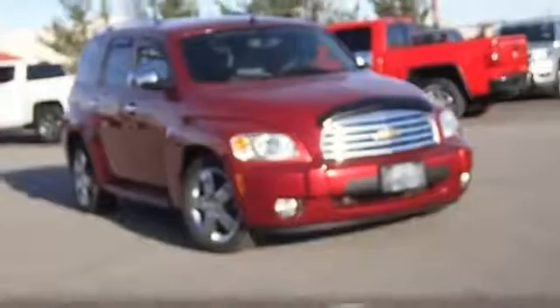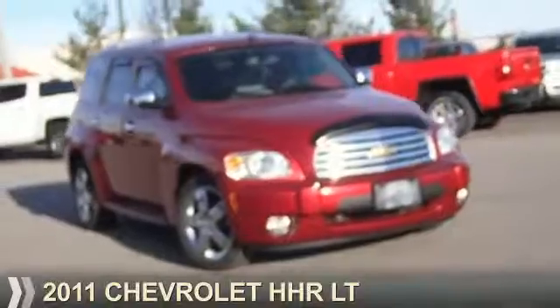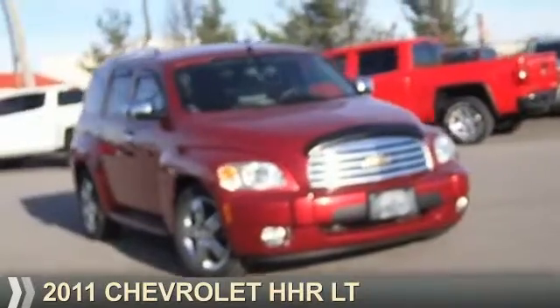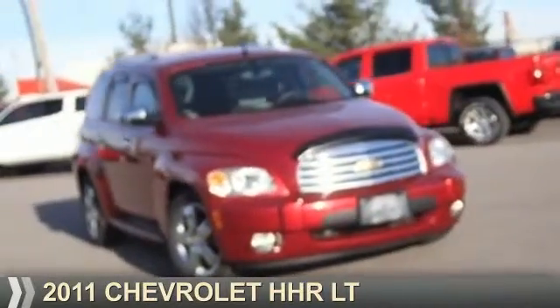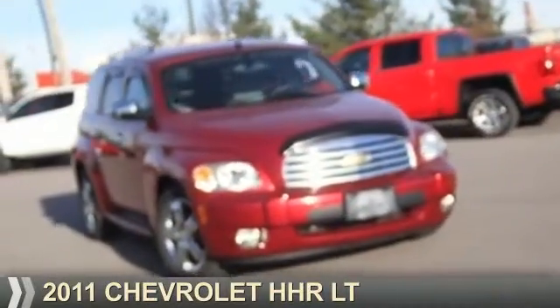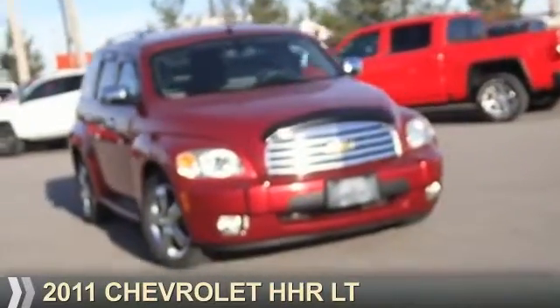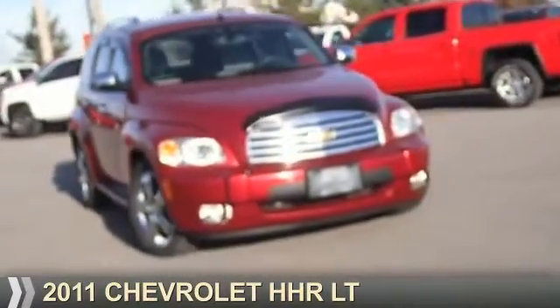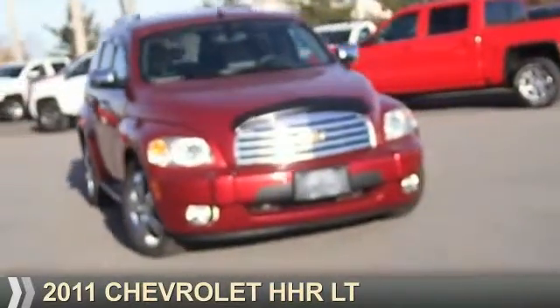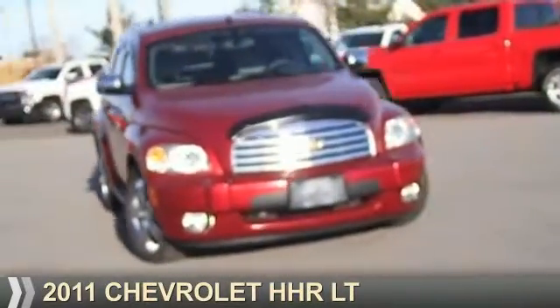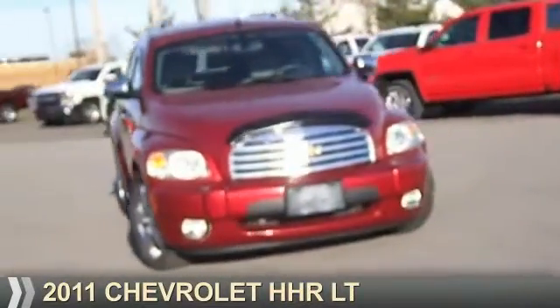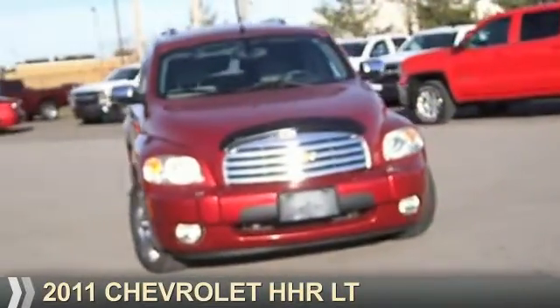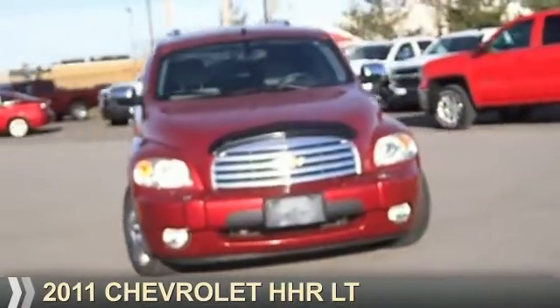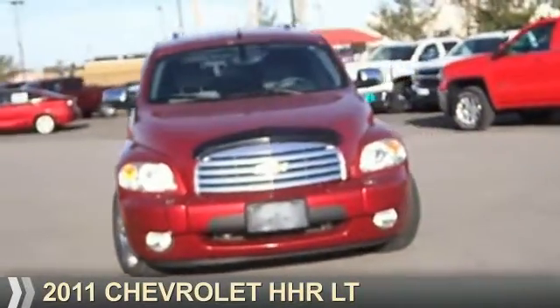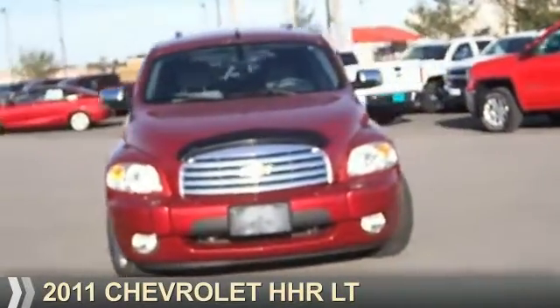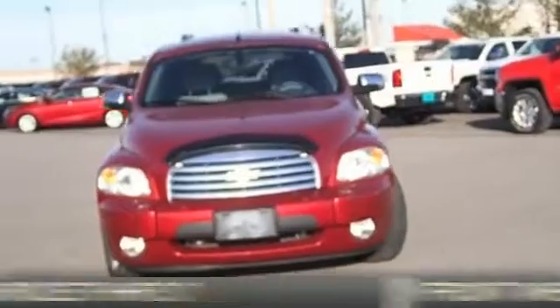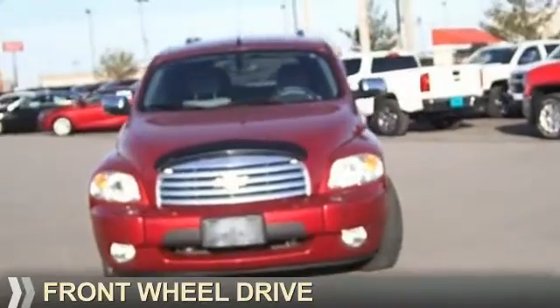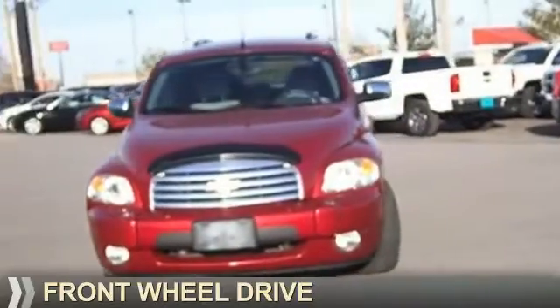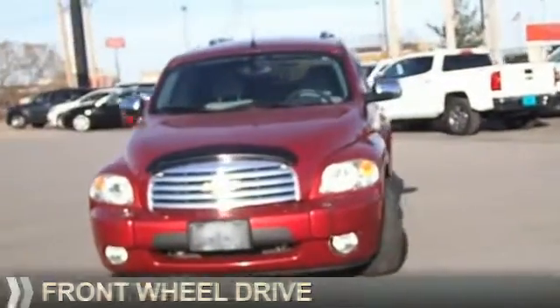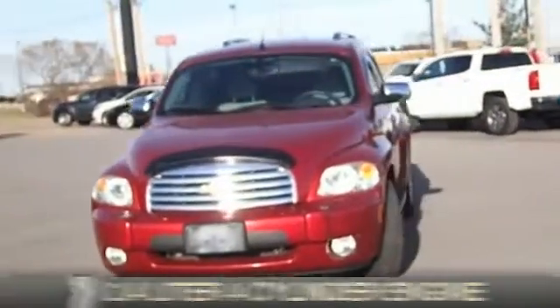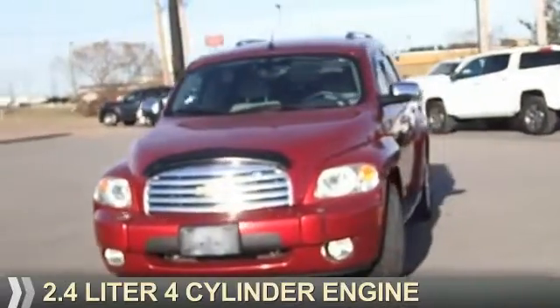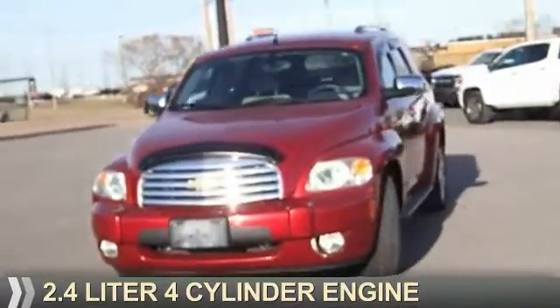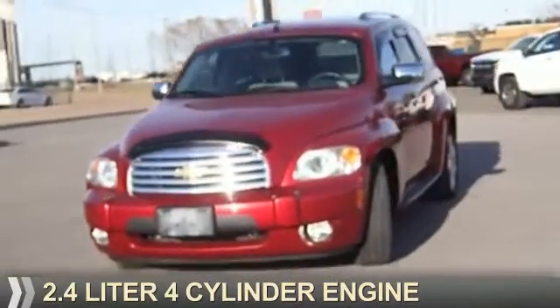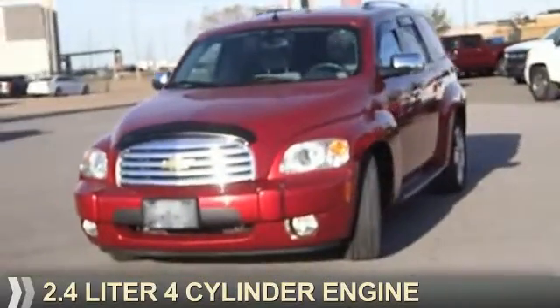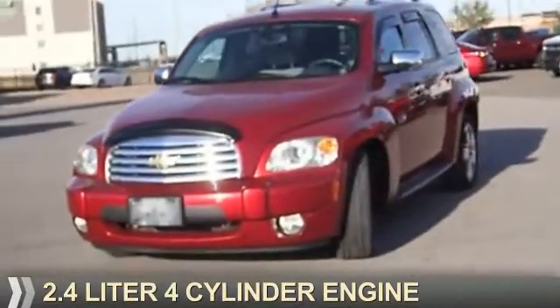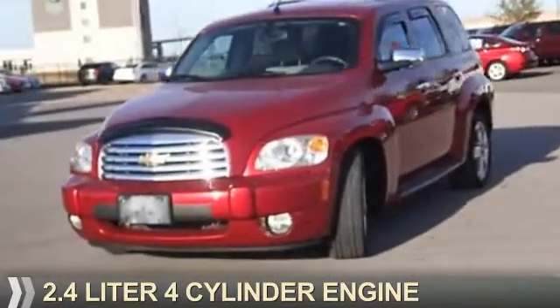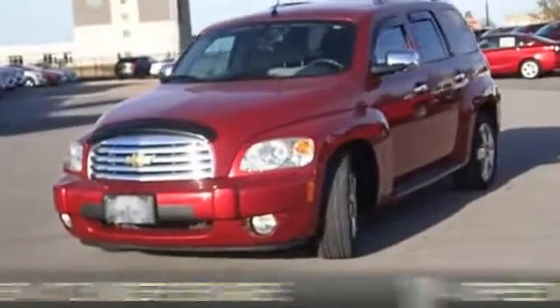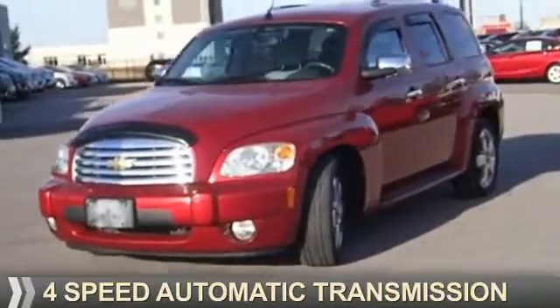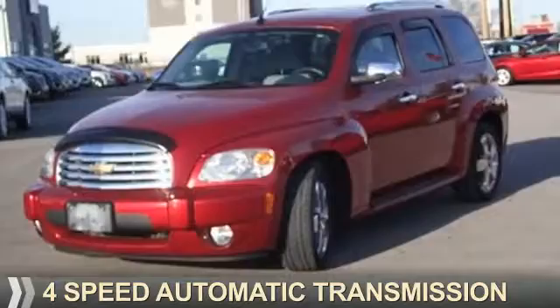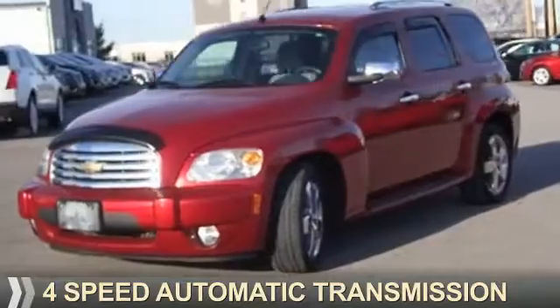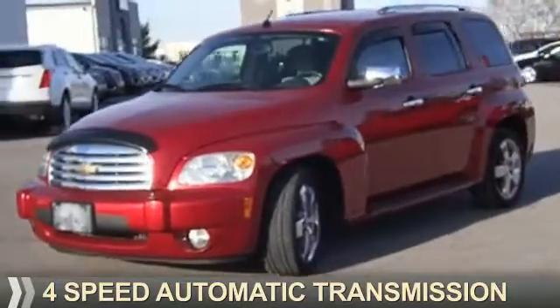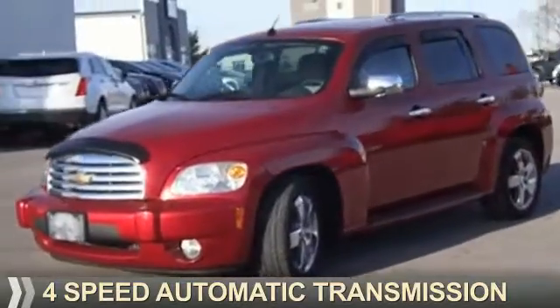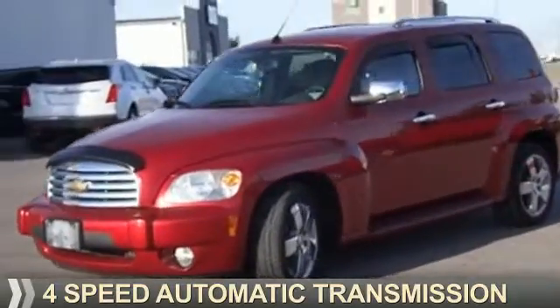Presenting the 2011 Chevrolet HHR. It's powered by front wheel drive, a 2.4 liter 4-cylinder engine, and a 4-speed automatic transmission.